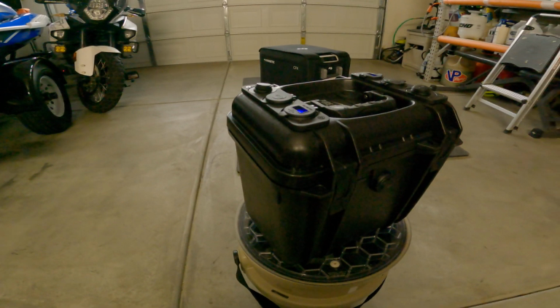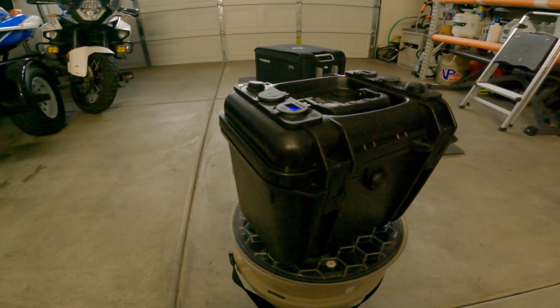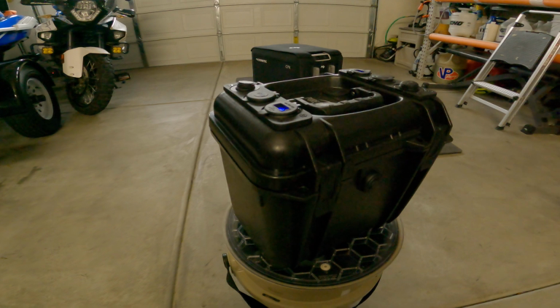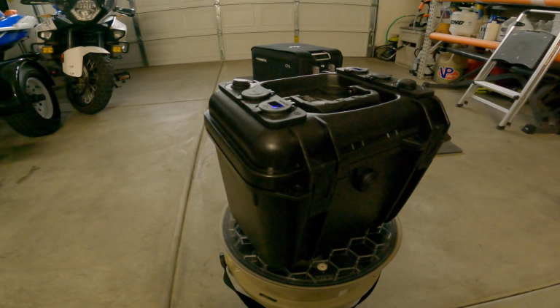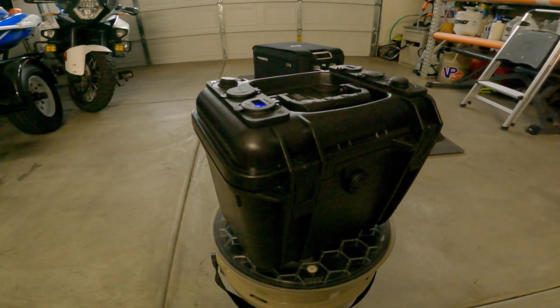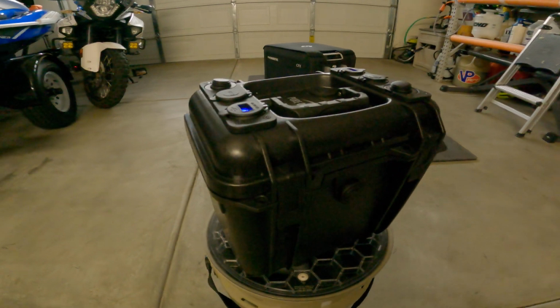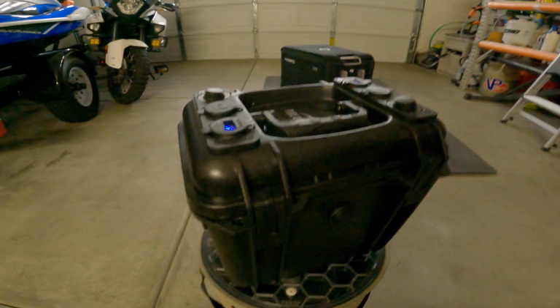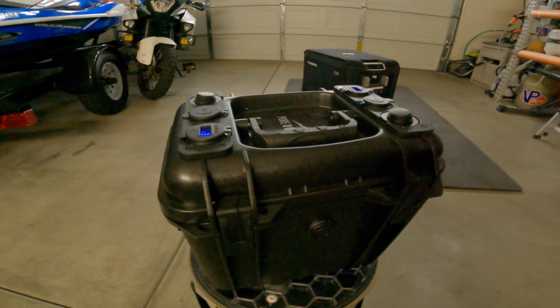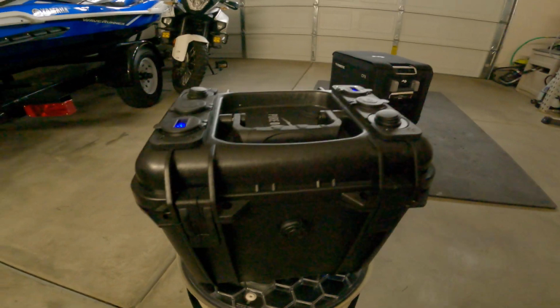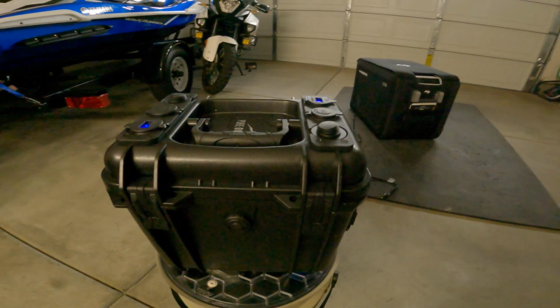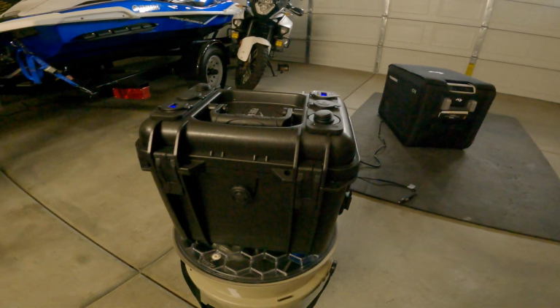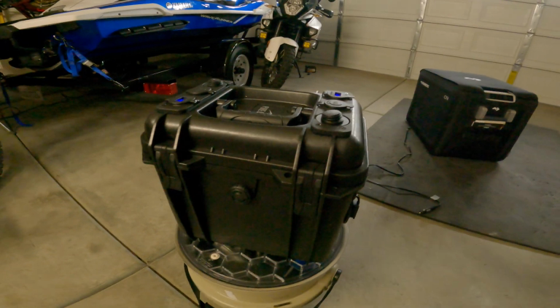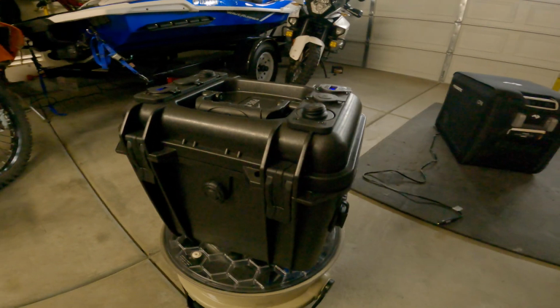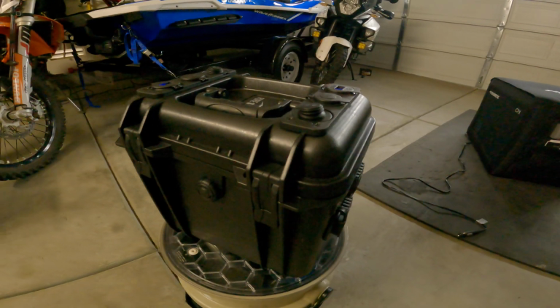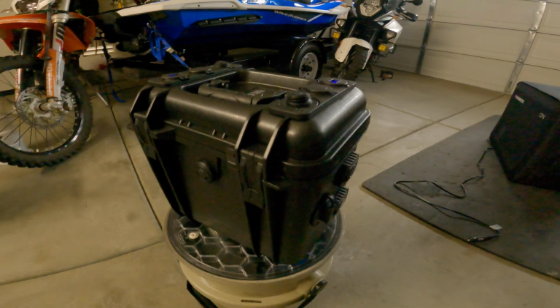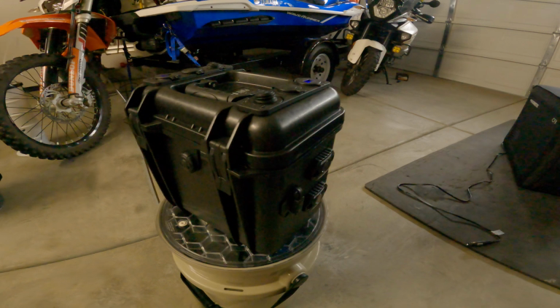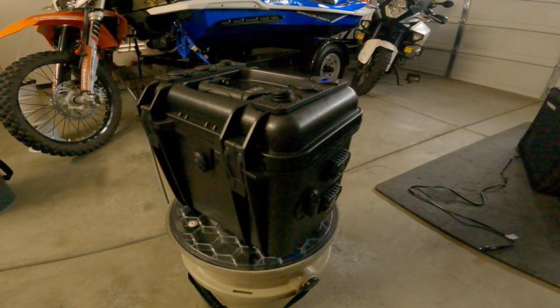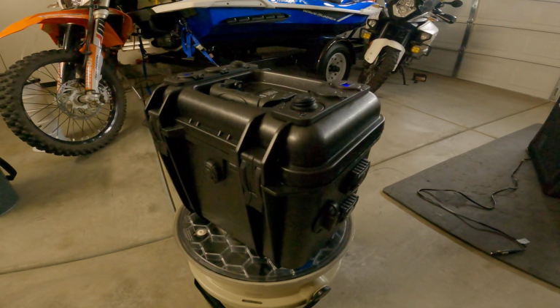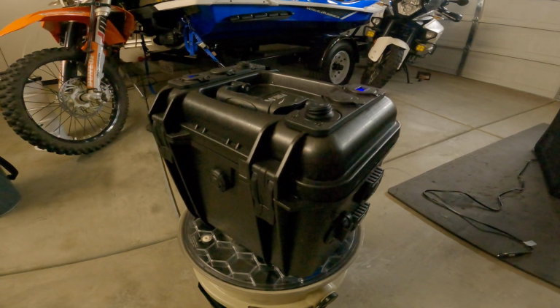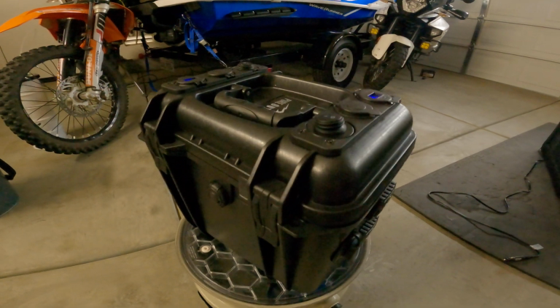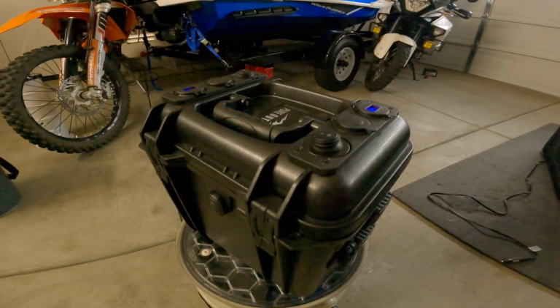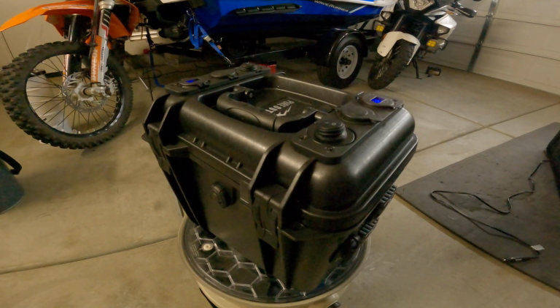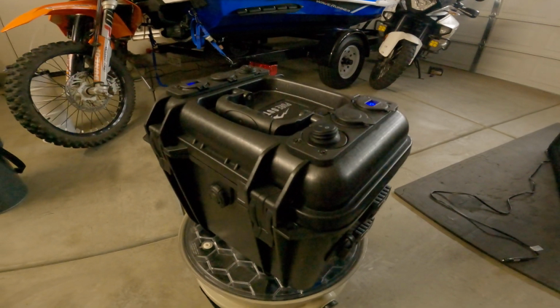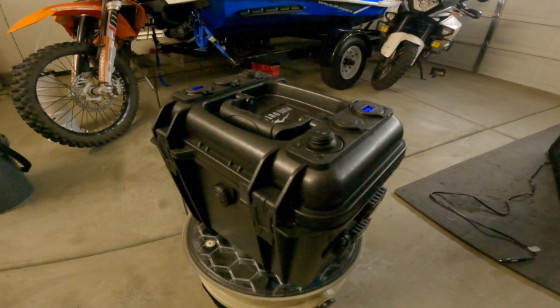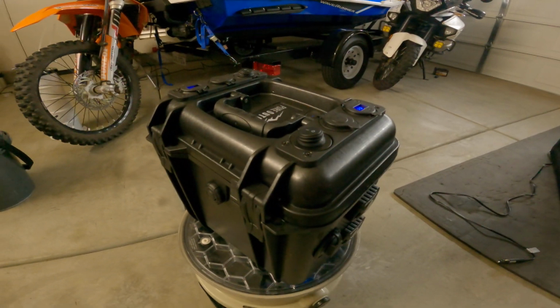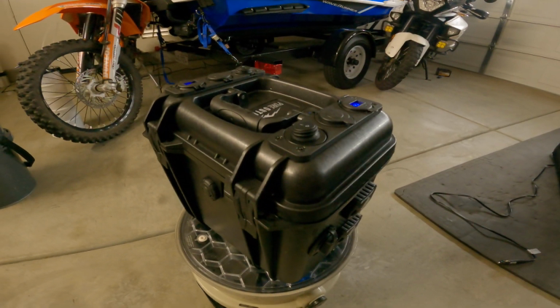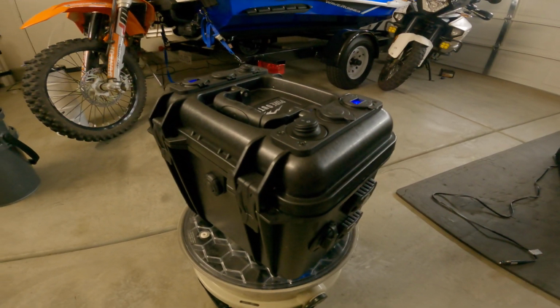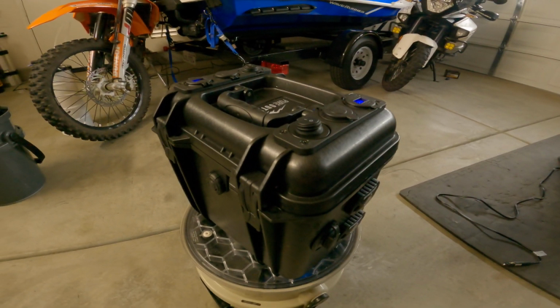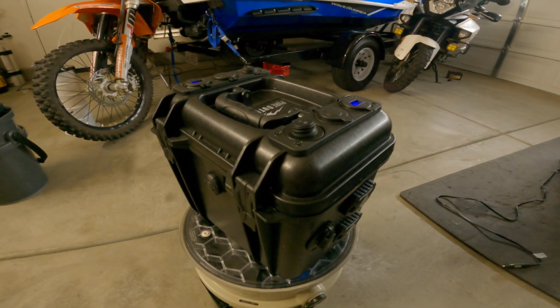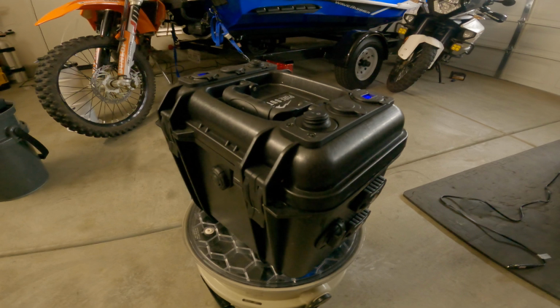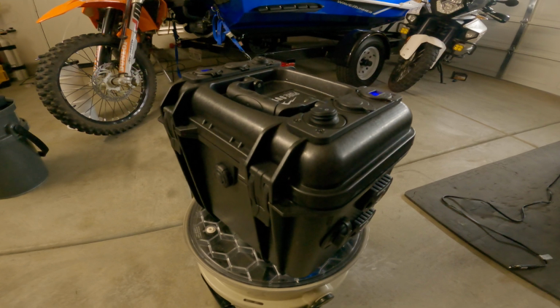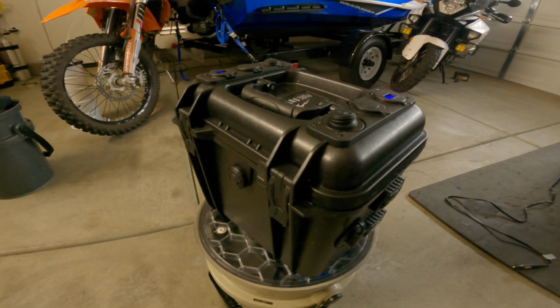All in all, for $150 and getting to learn some wiring, it's a pretty cool little project. I'll put the links in the description below for all the parts, and if you guys have any questions please let me know in the comments. Thanks guys!